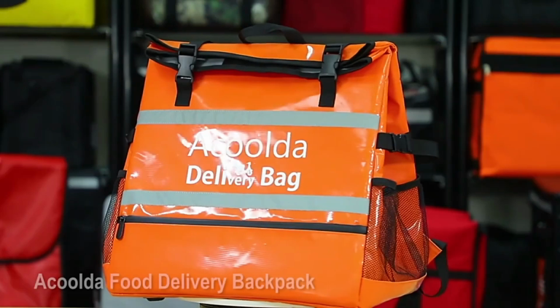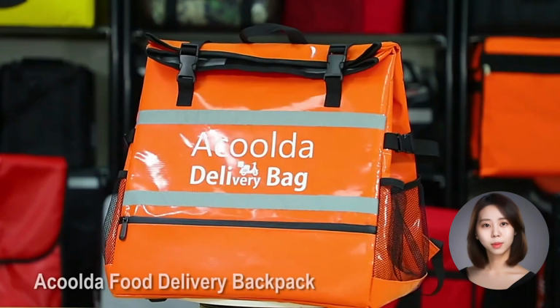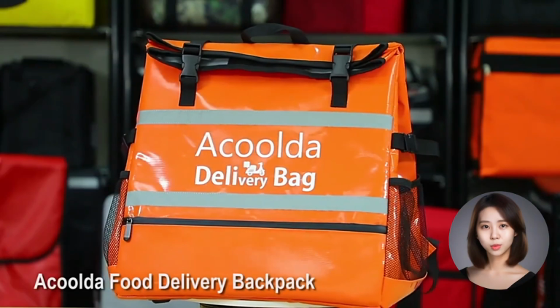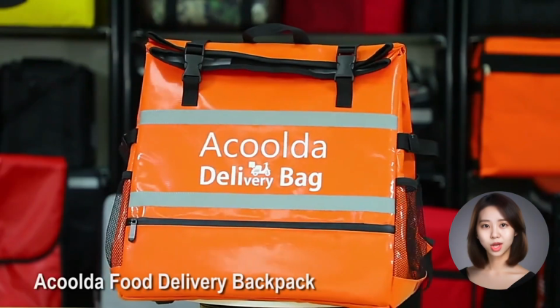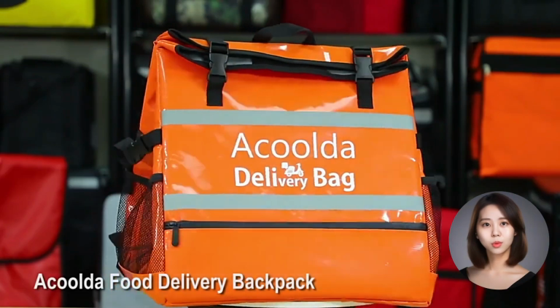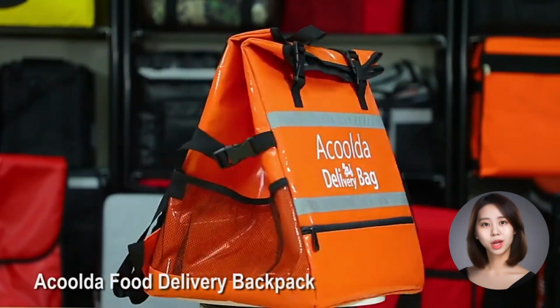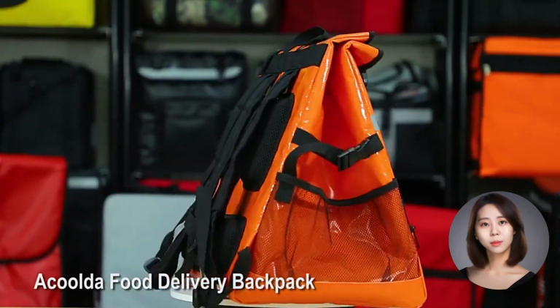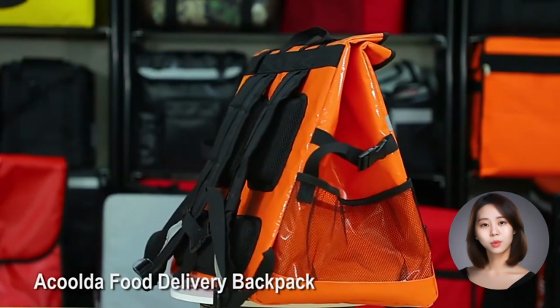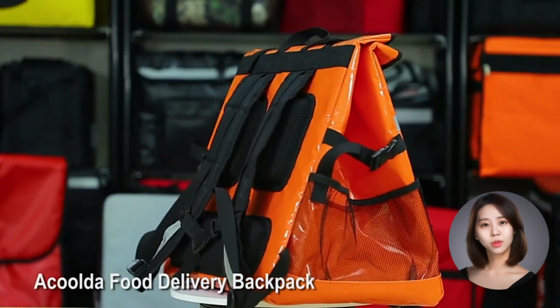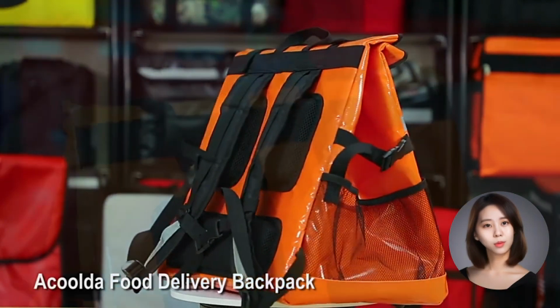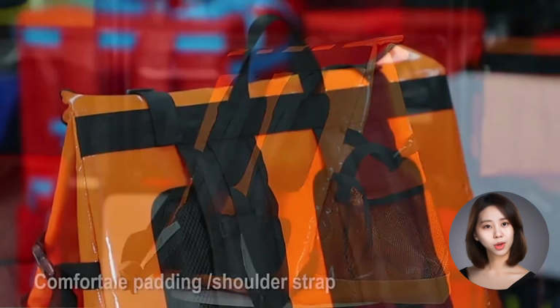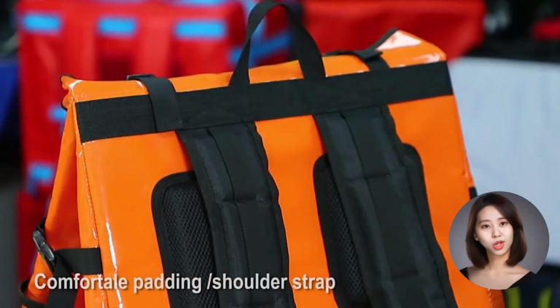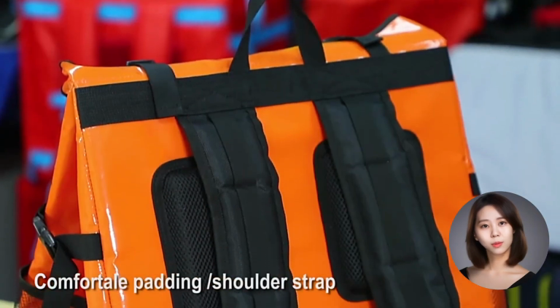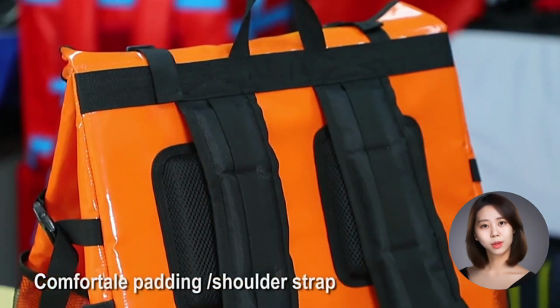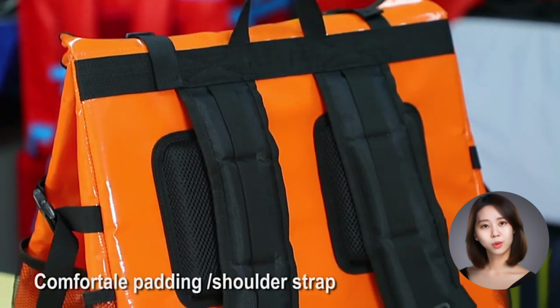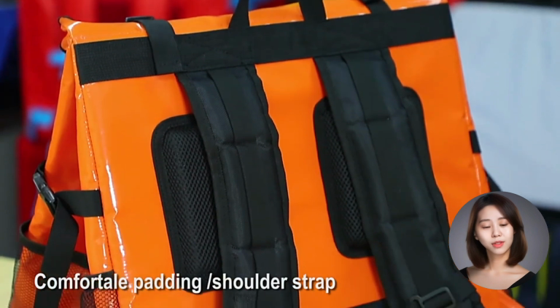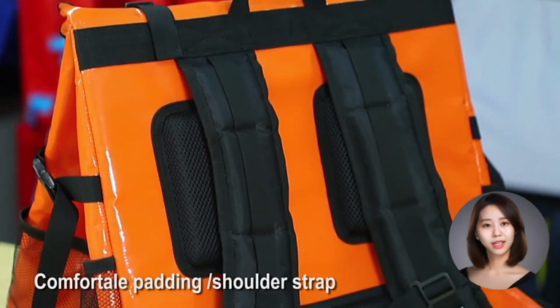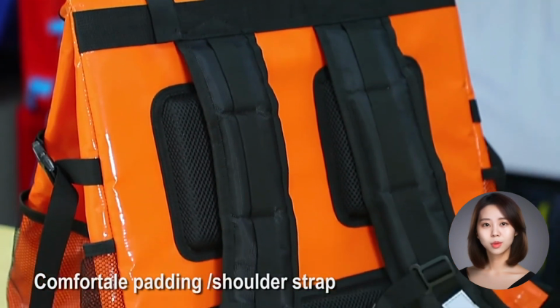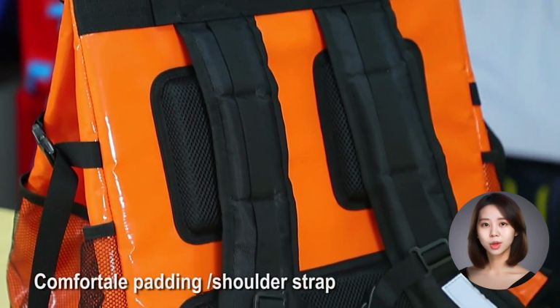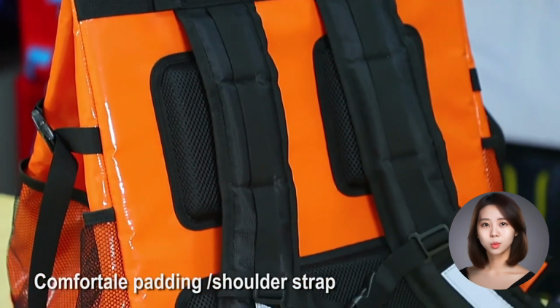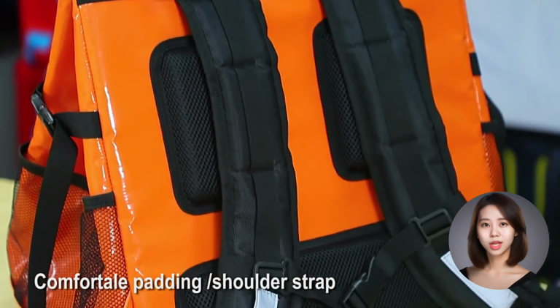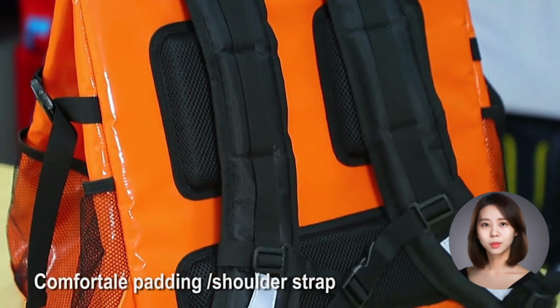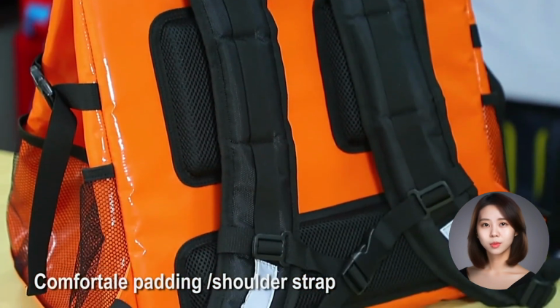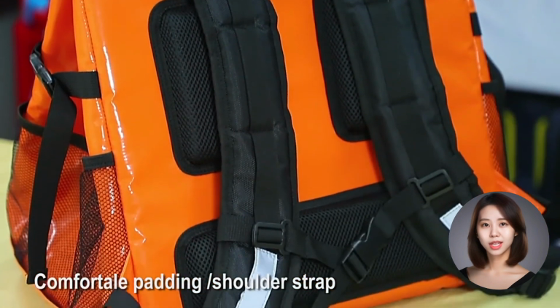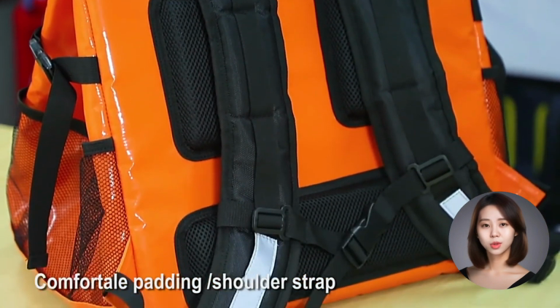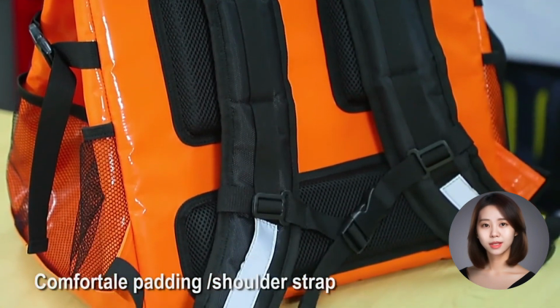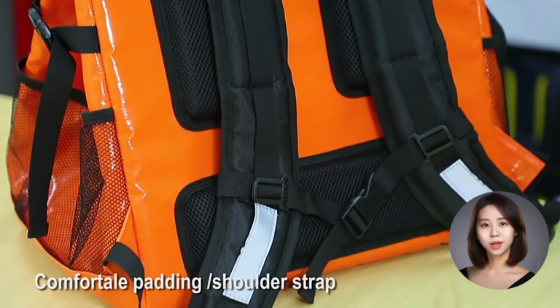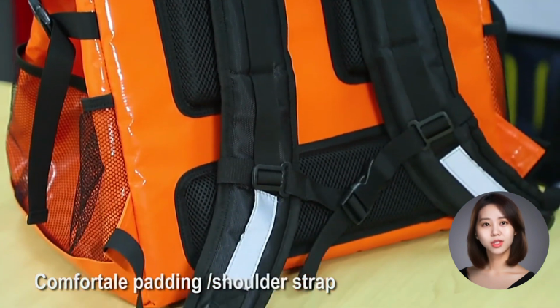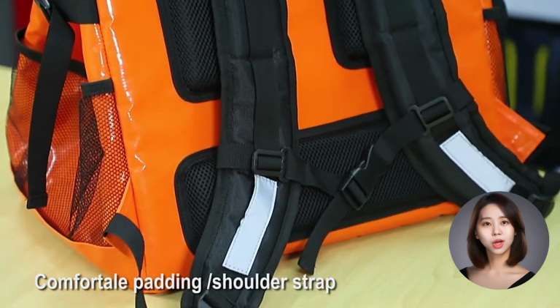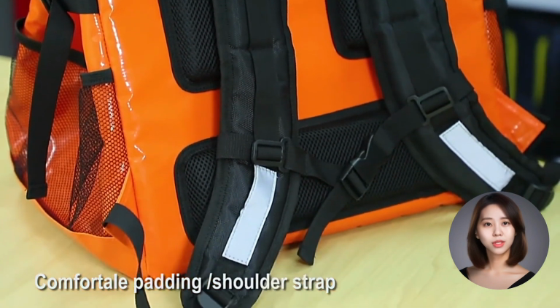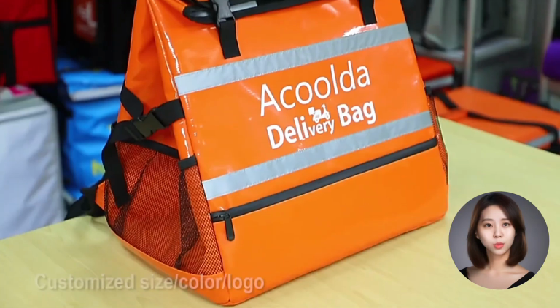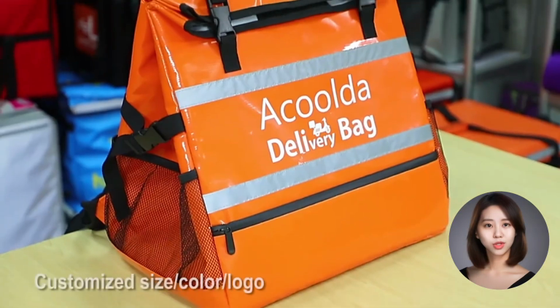This bag is waterproof. That means you can swim through a river, jump over a puddle, or even dance in the rain without worrying about your food getting soaked. It's a water-resistant wonder.